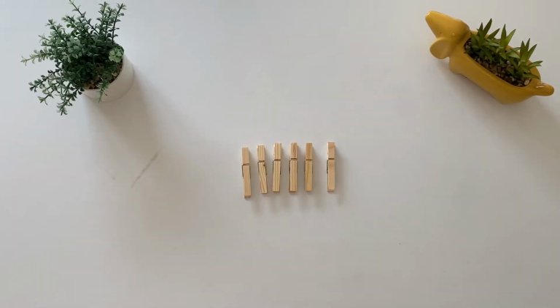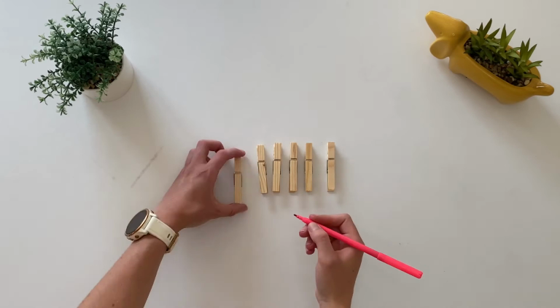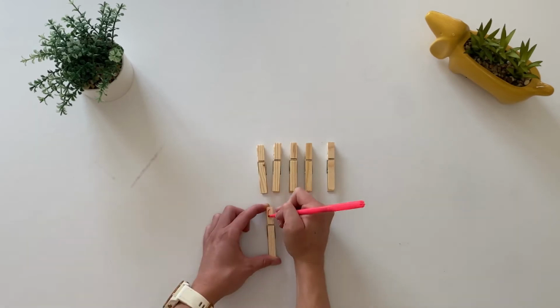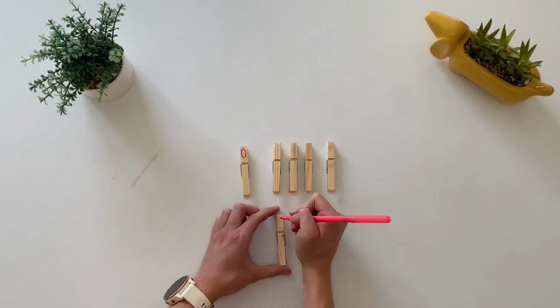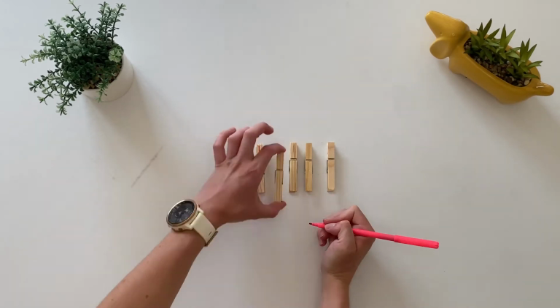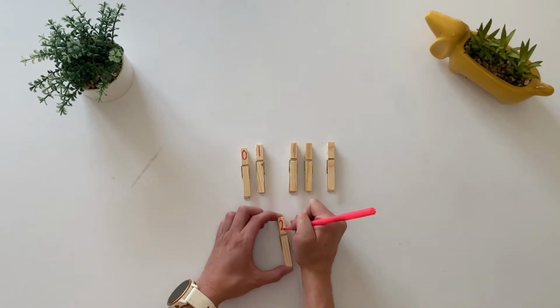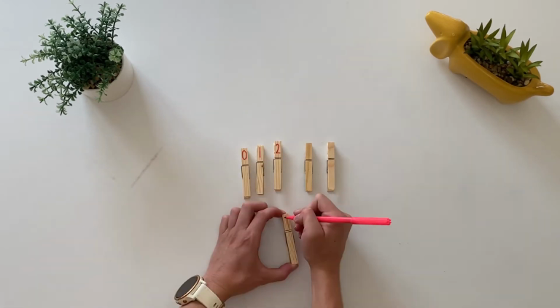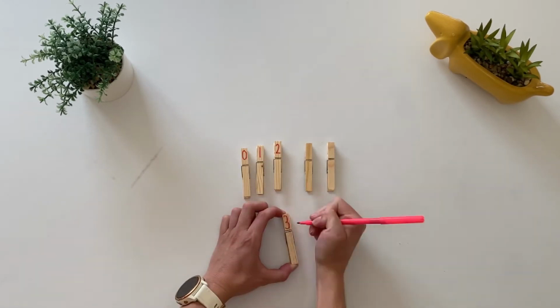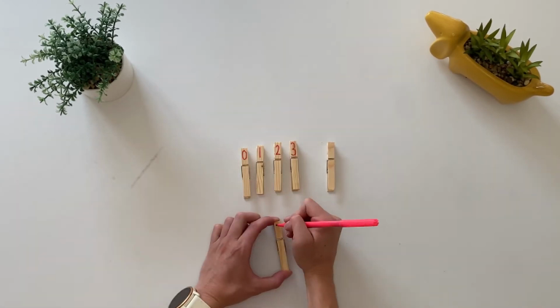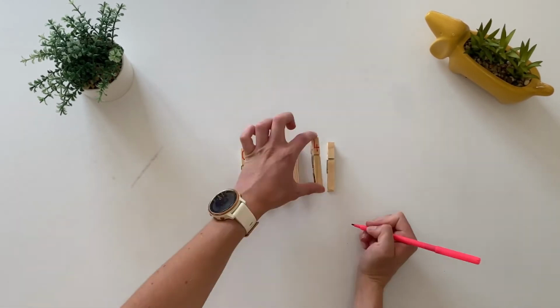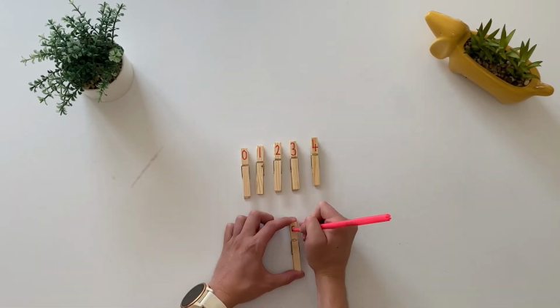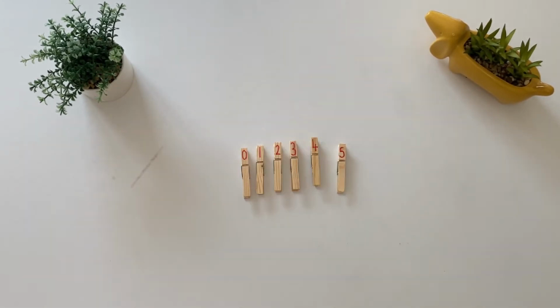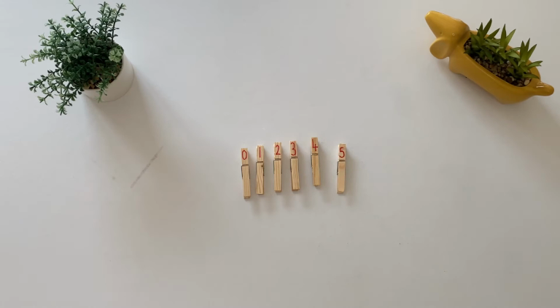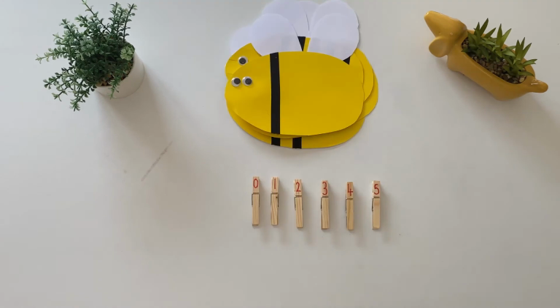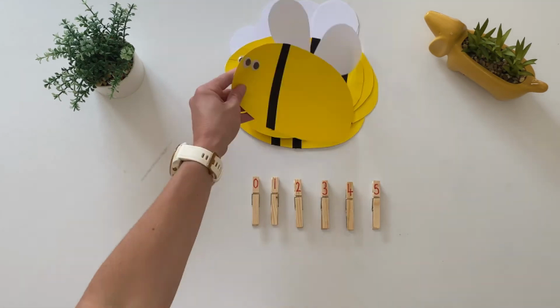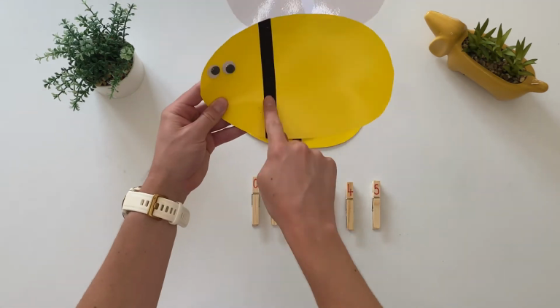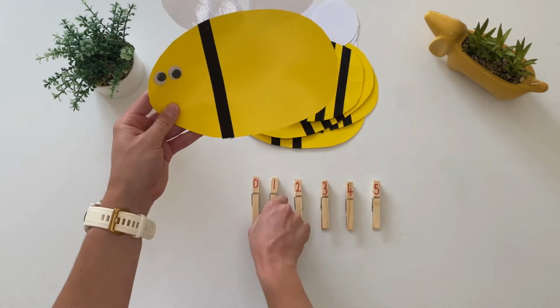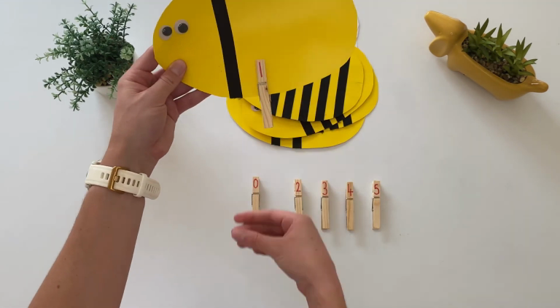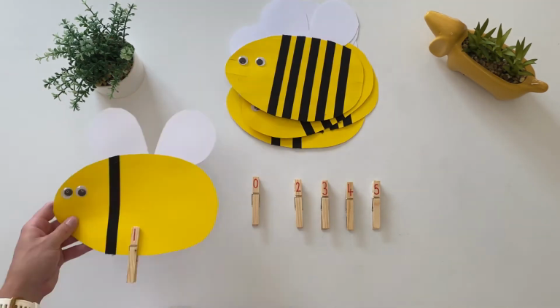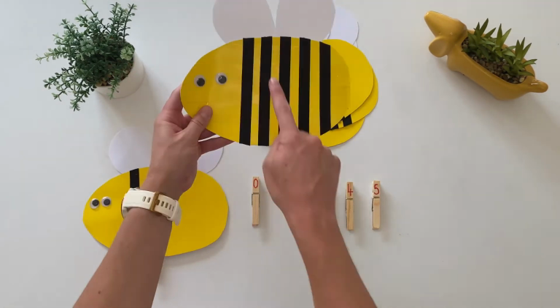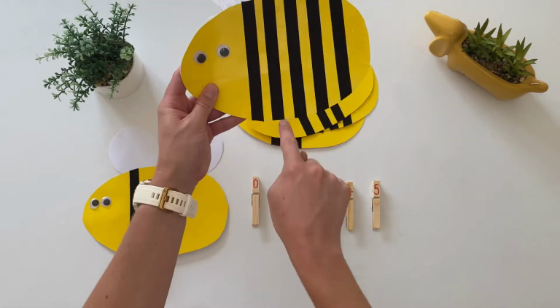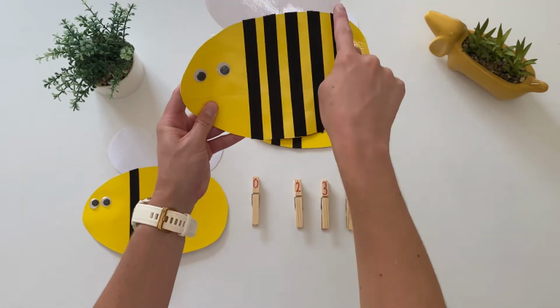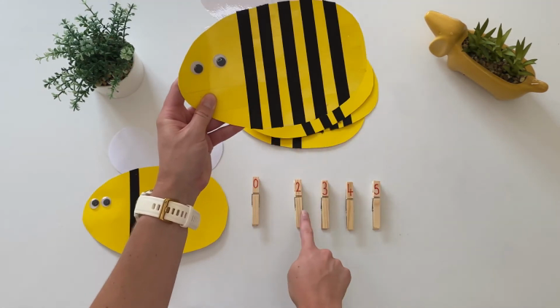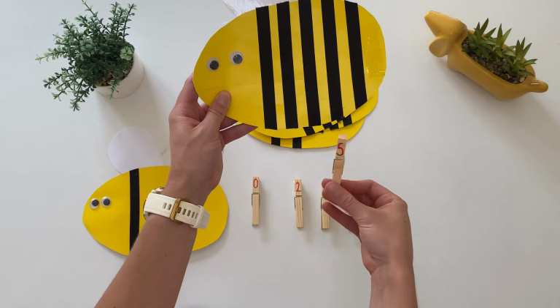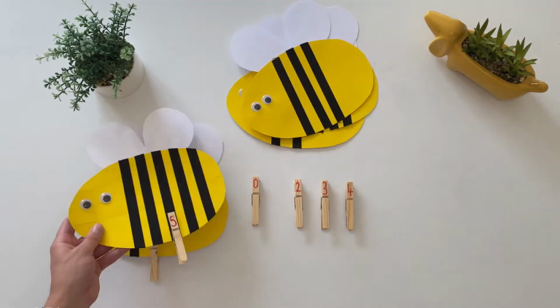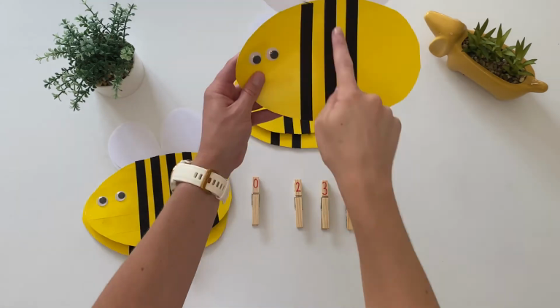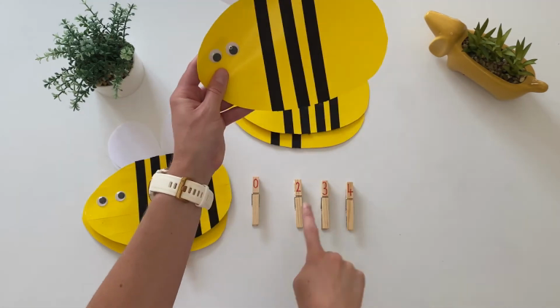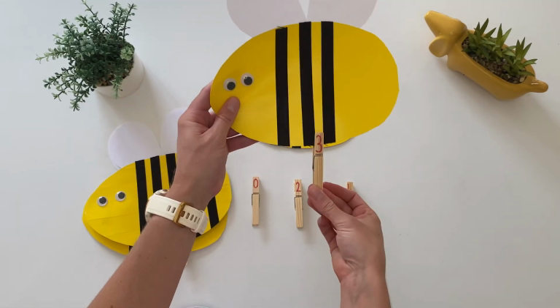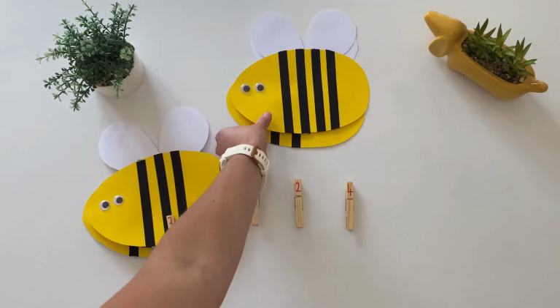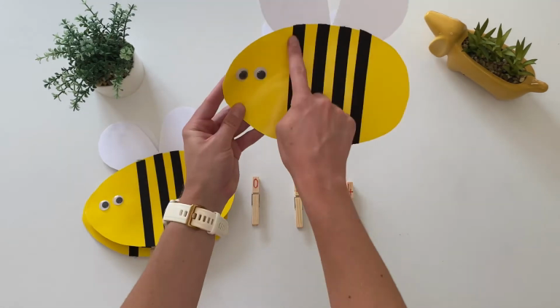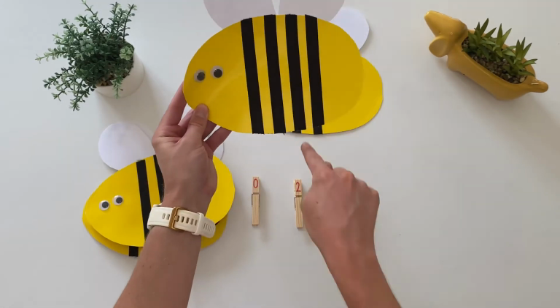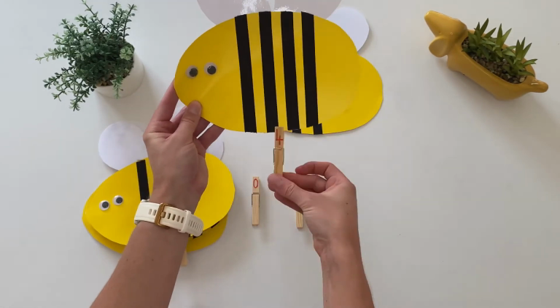You could also write numbers zero to five on some wooden clothes pegs. You could make some of your own picture cards such as these. Can children count the number of stripes and match the correct peg to it?